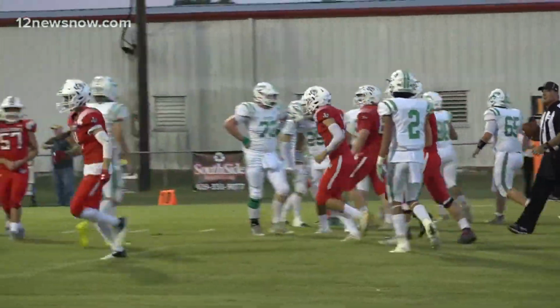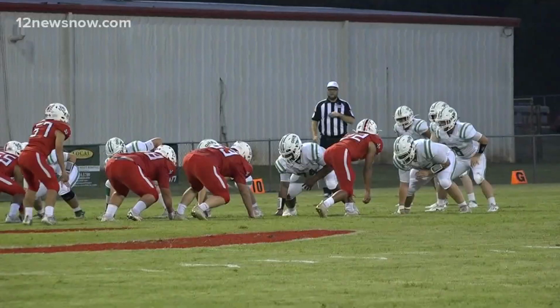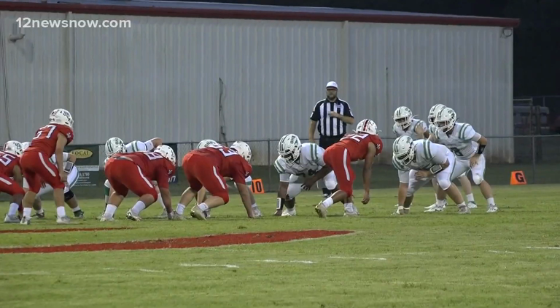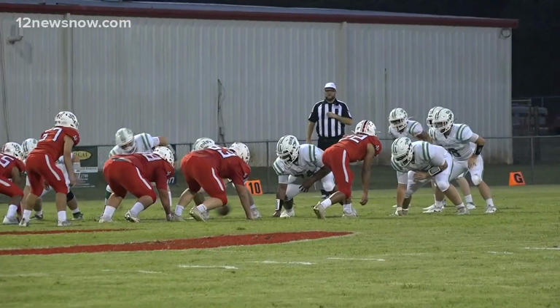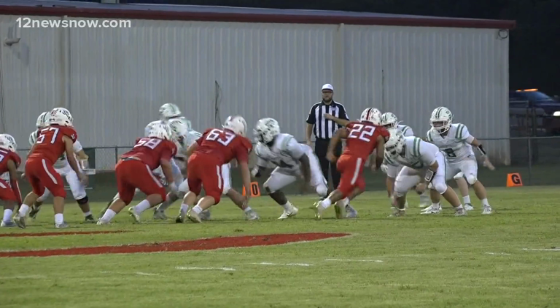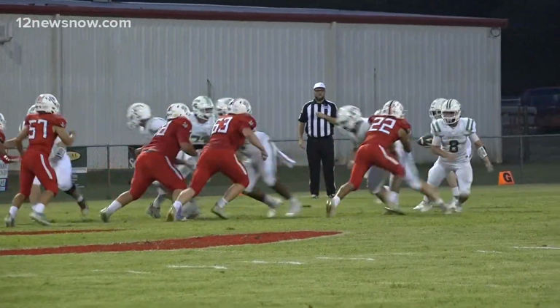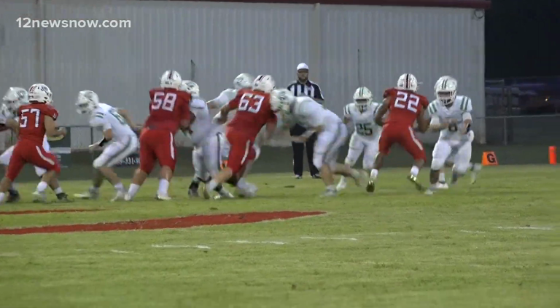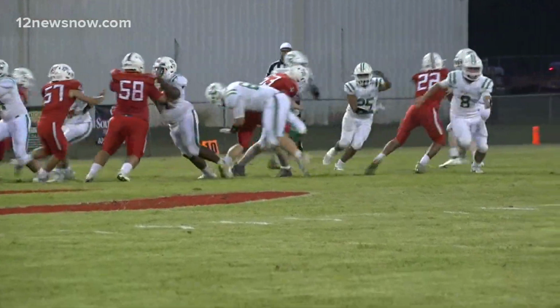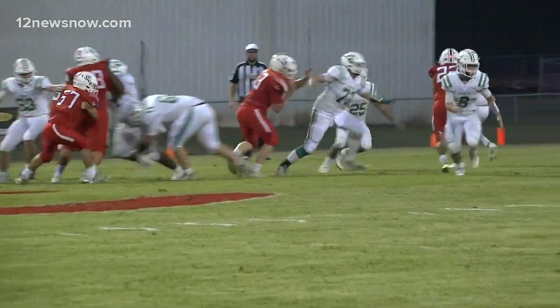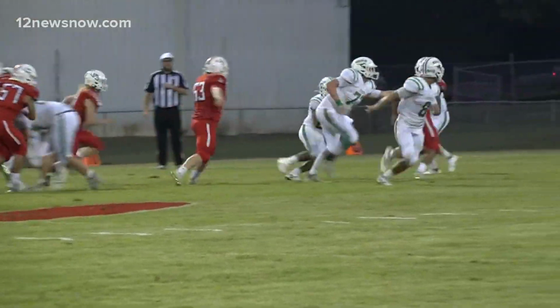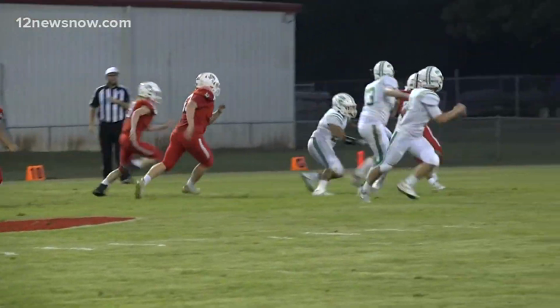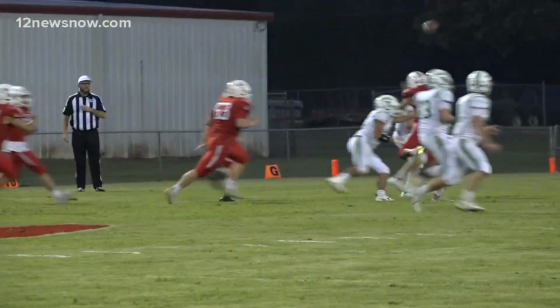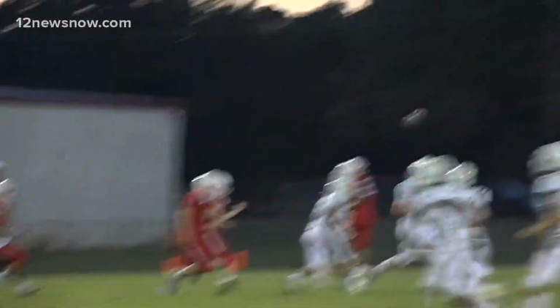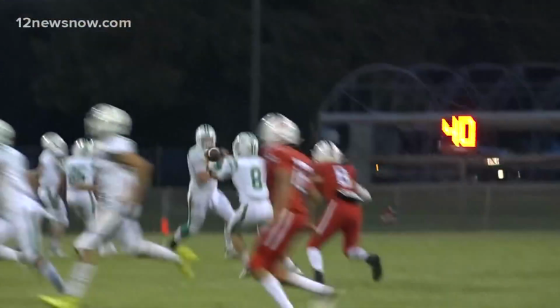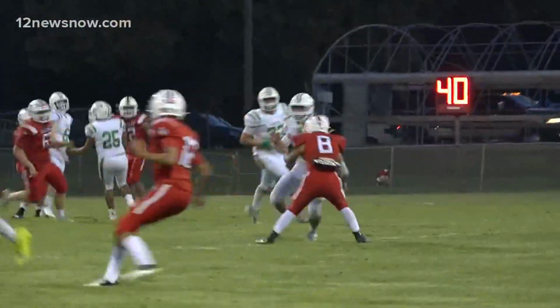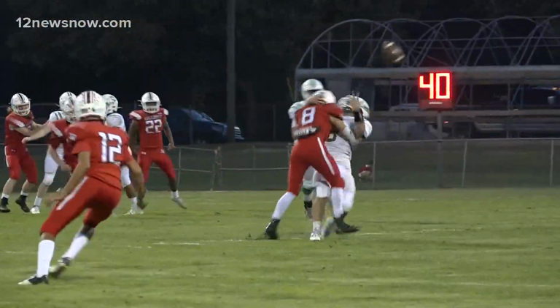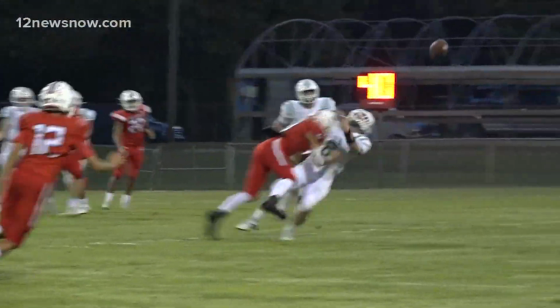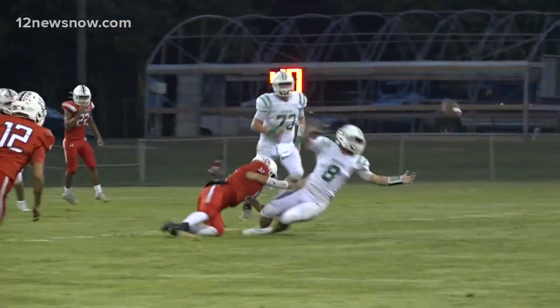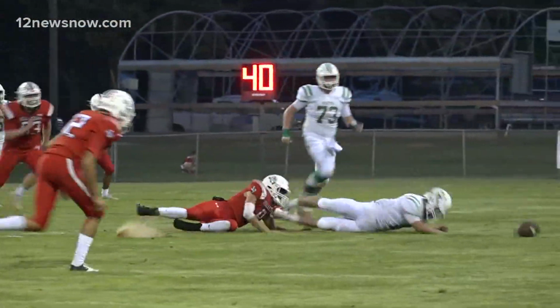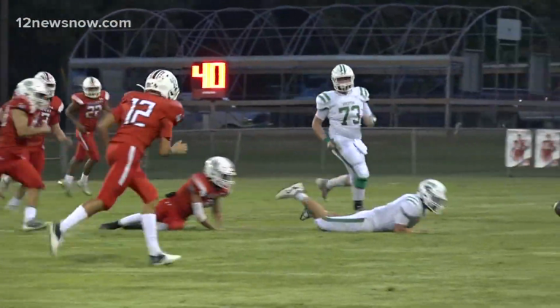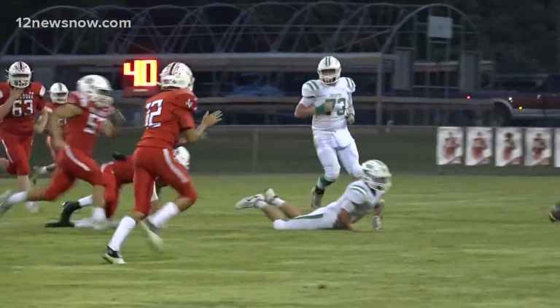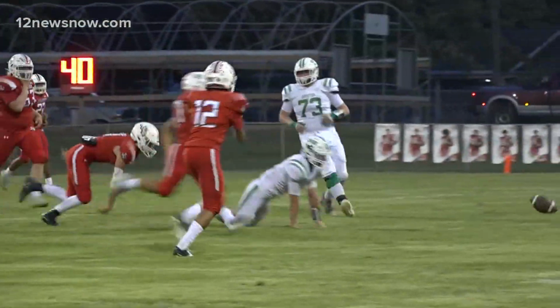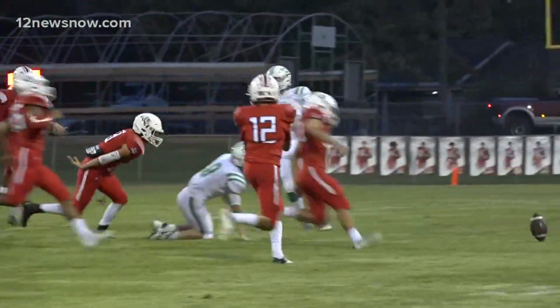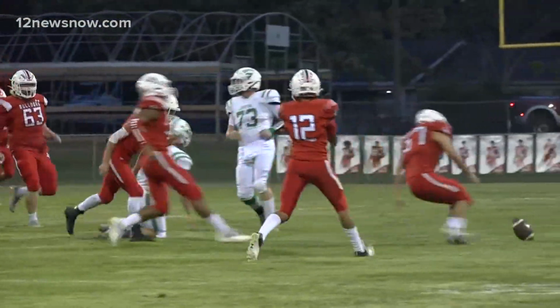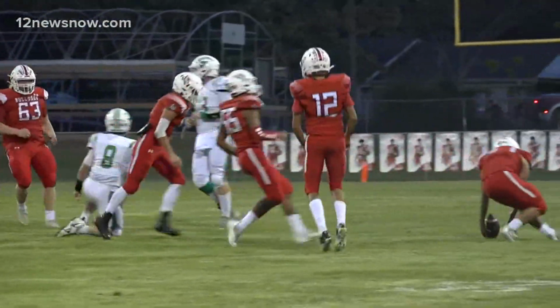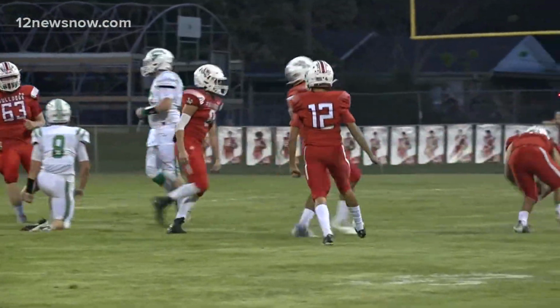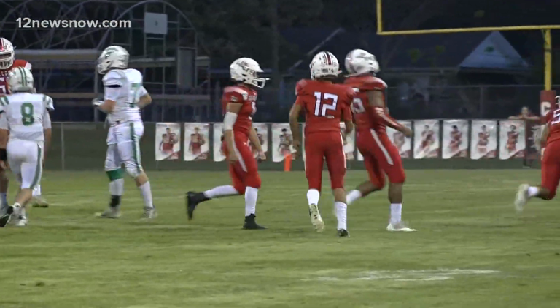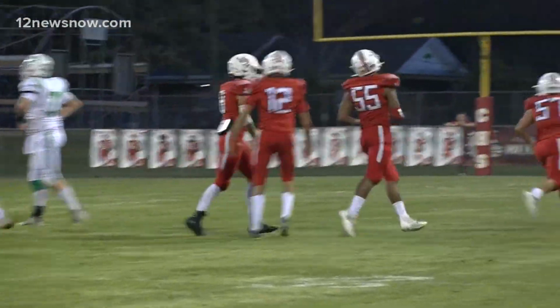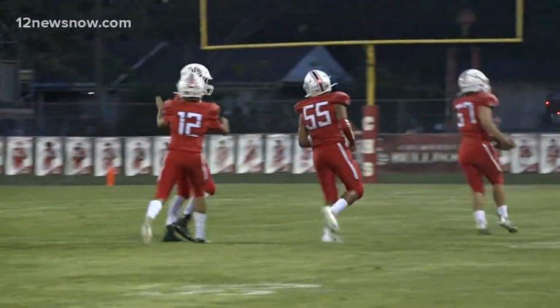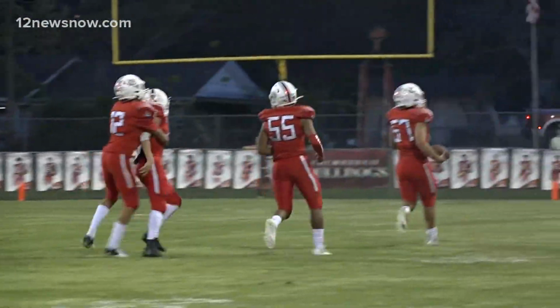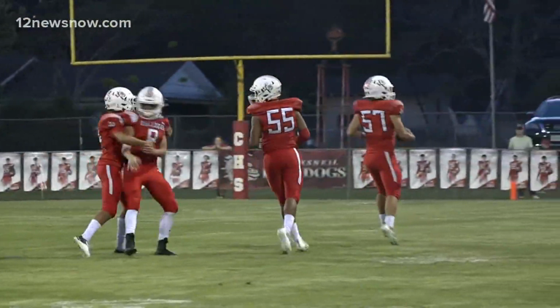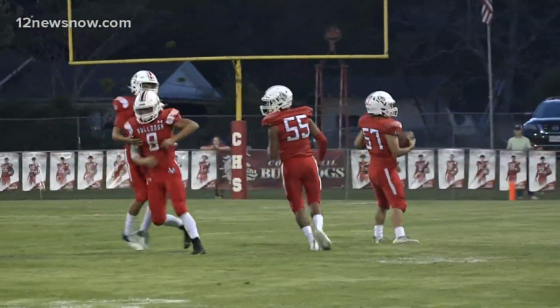Mustangs down with the ball, trying to get something going. Screen attempt, but William Mitchell is all over that one. Big hit. Incomplete pass.